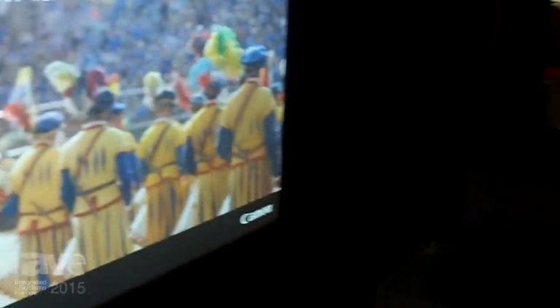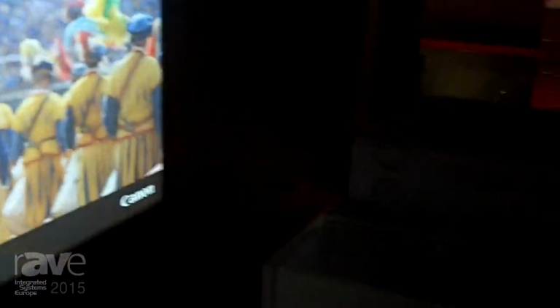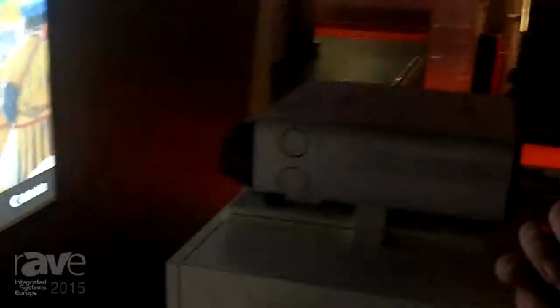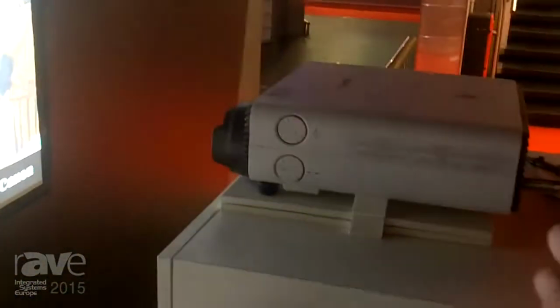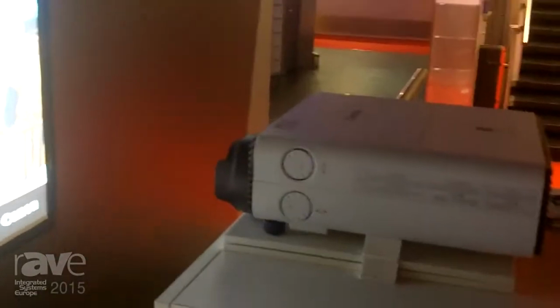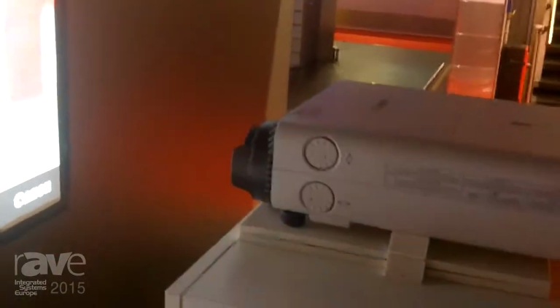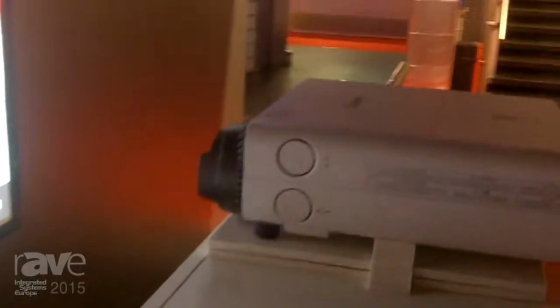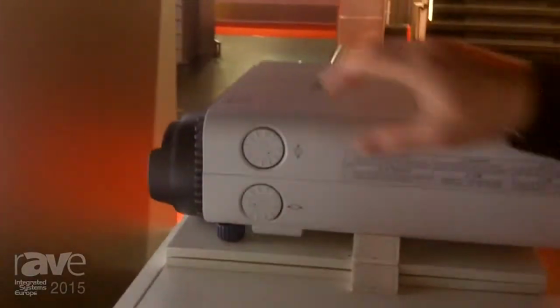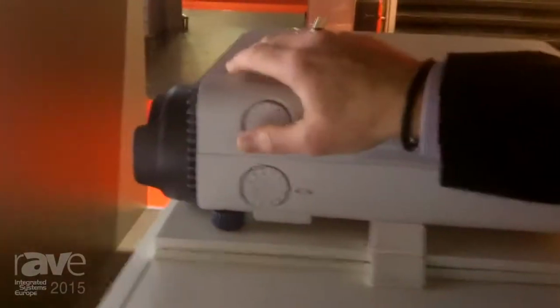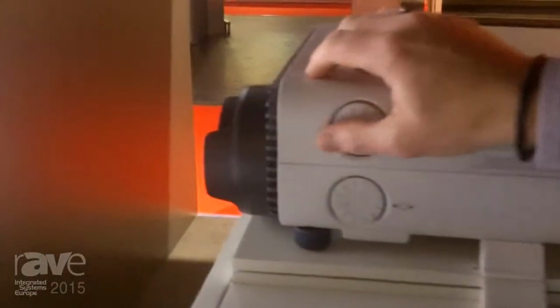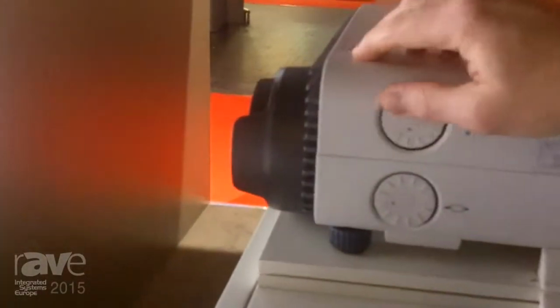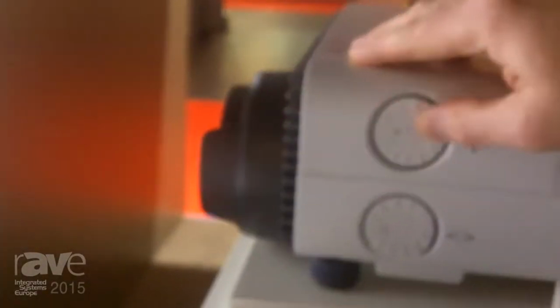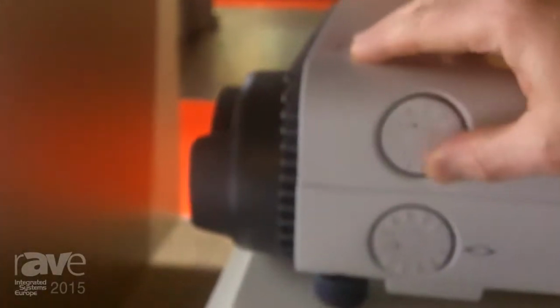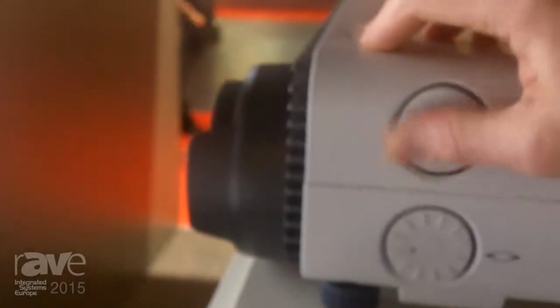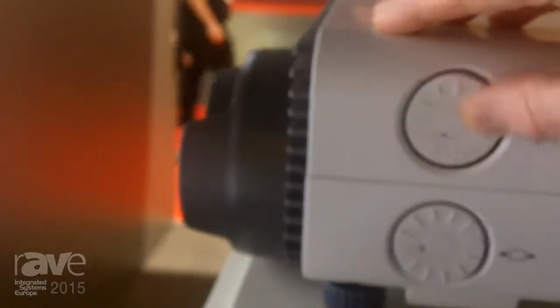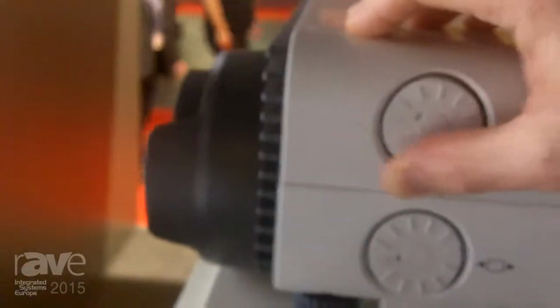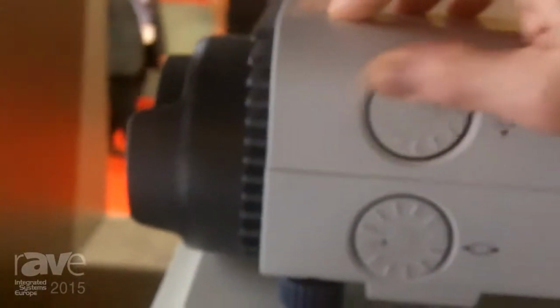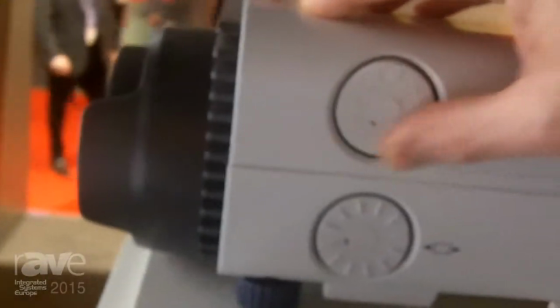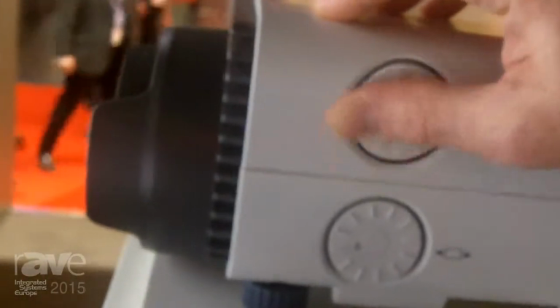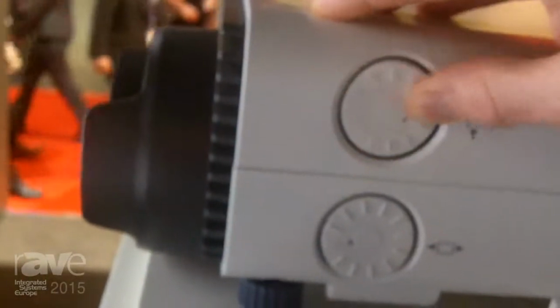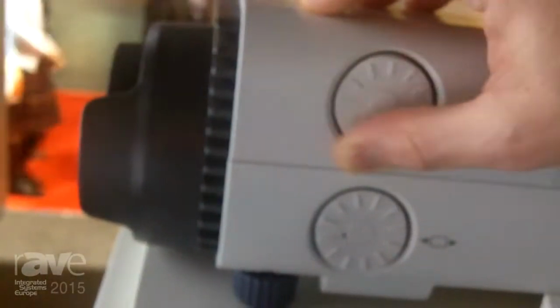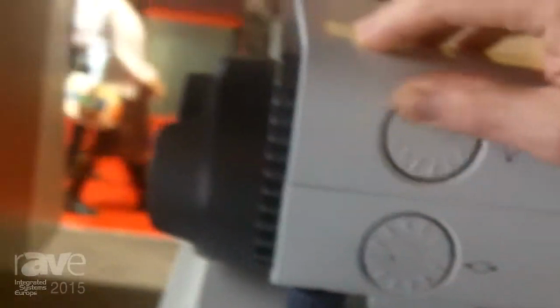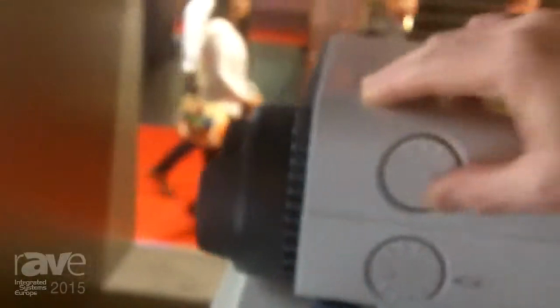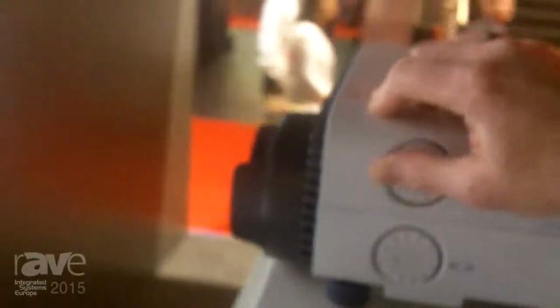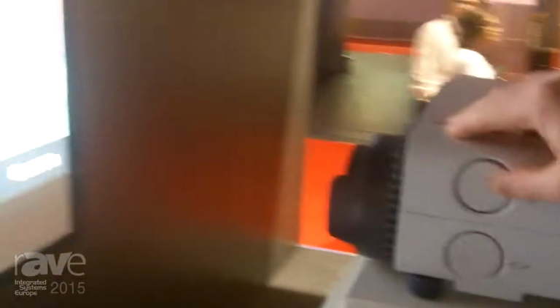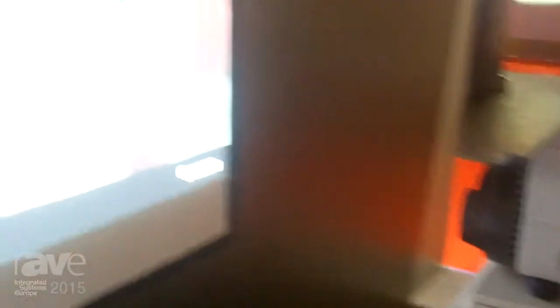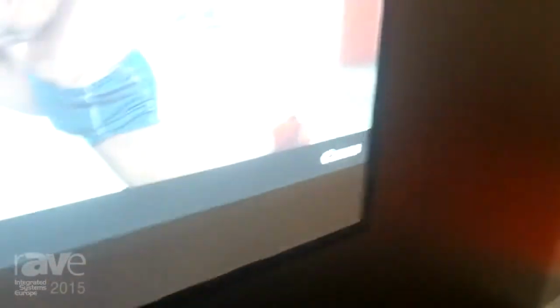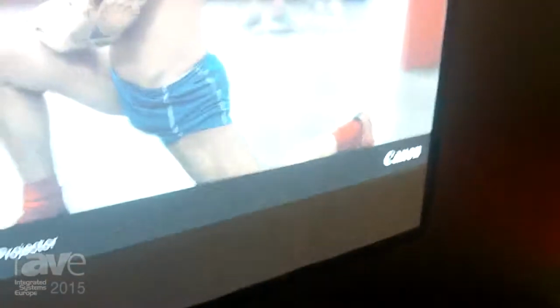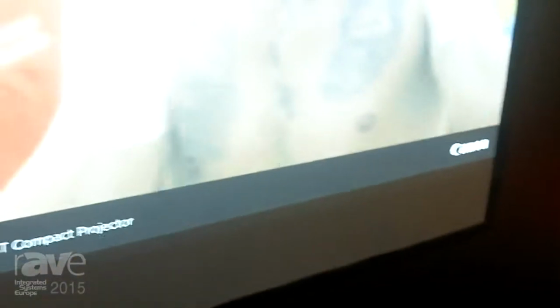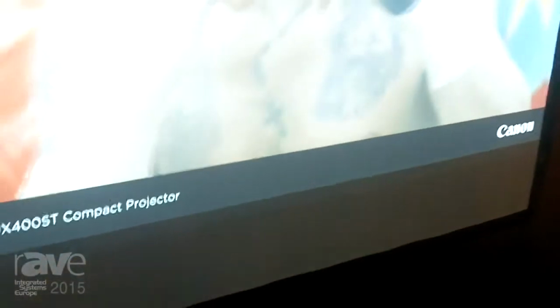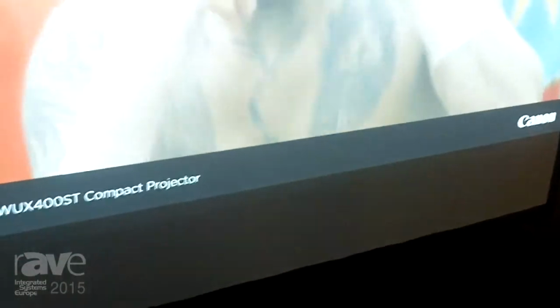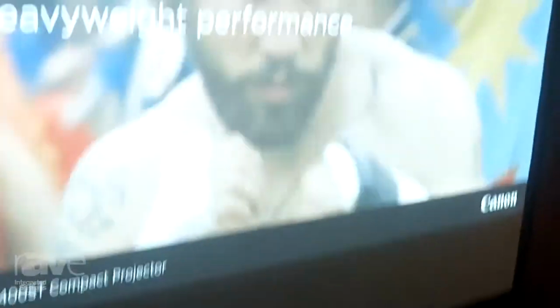The brilliant thing about this projector is for integrators and installers it has a 75% shift vertically. So in terms of installation it's incredibly flexible and easy to install and use.